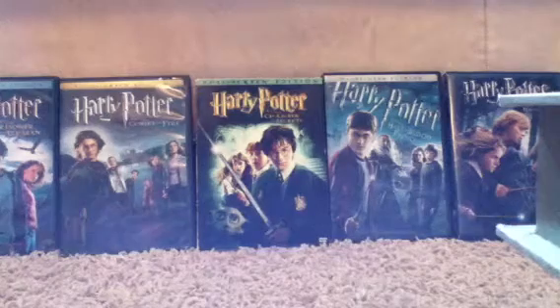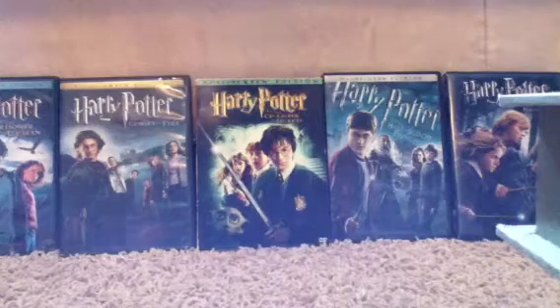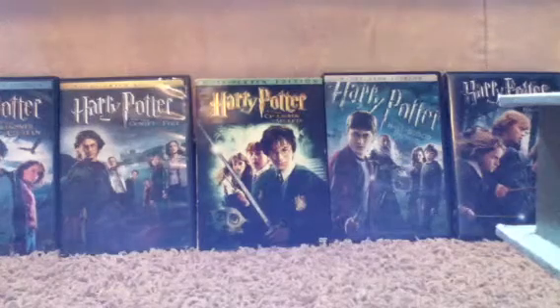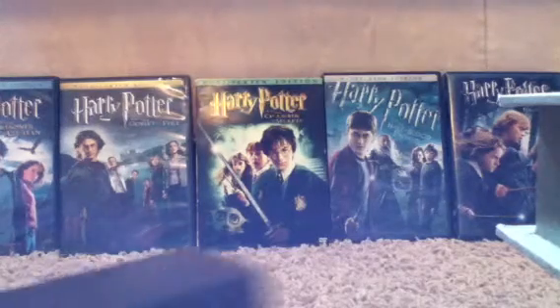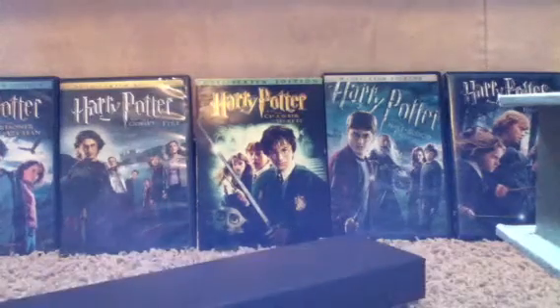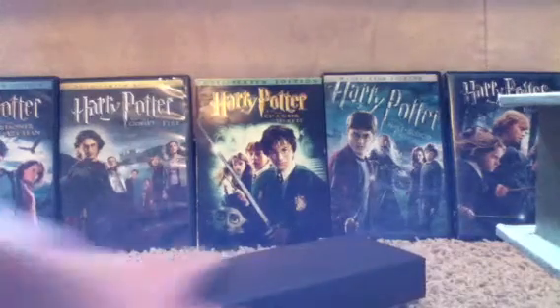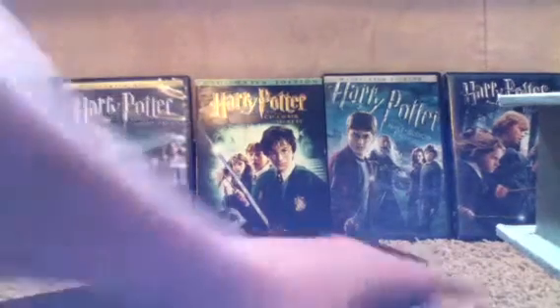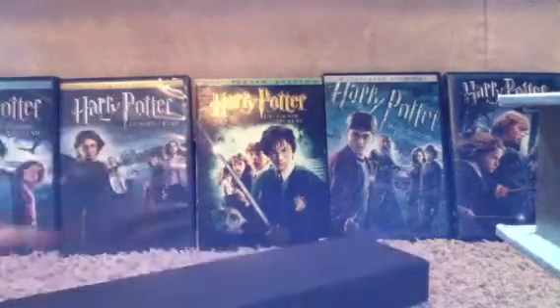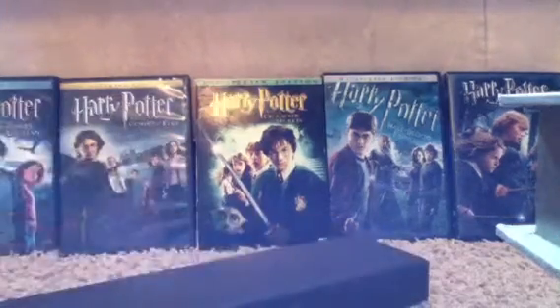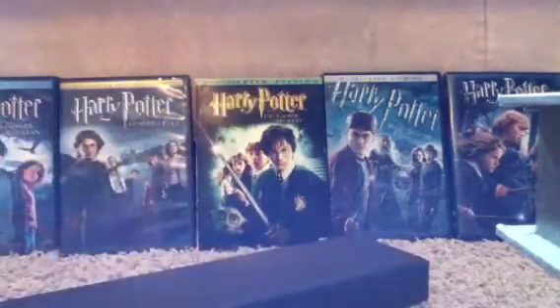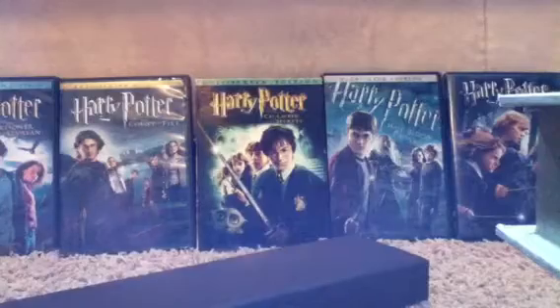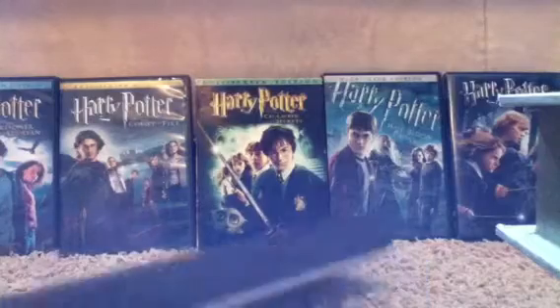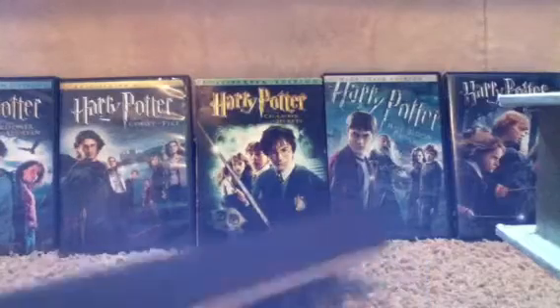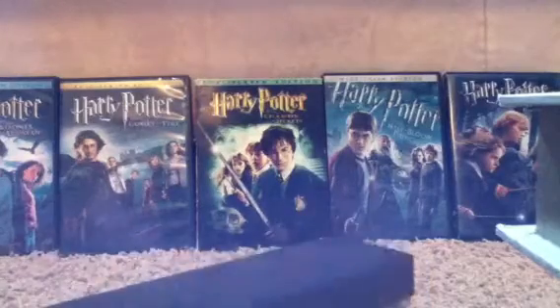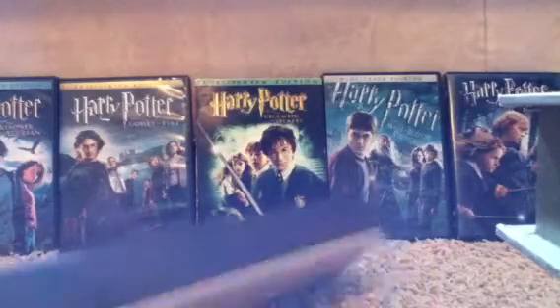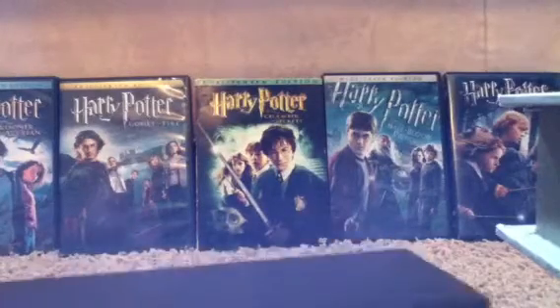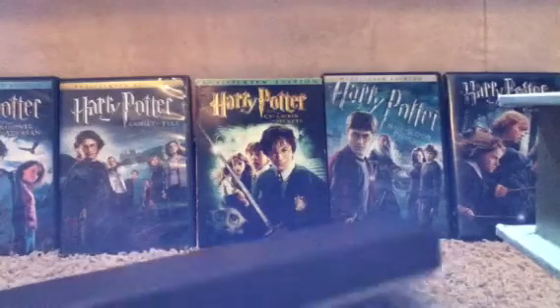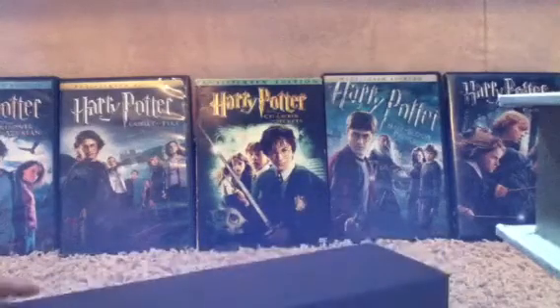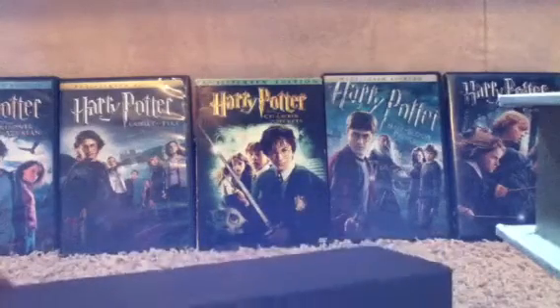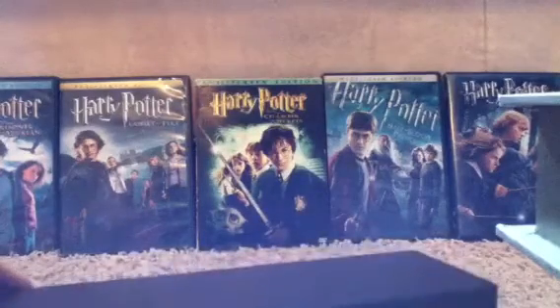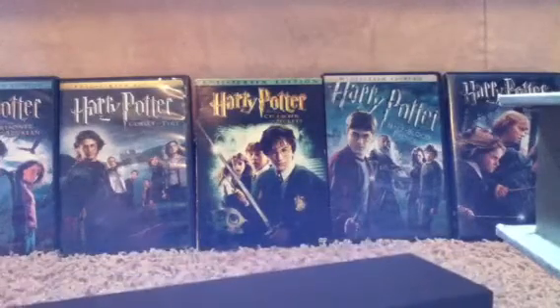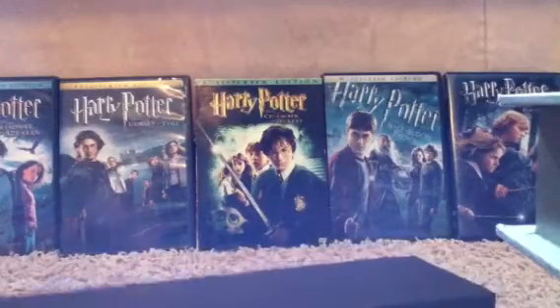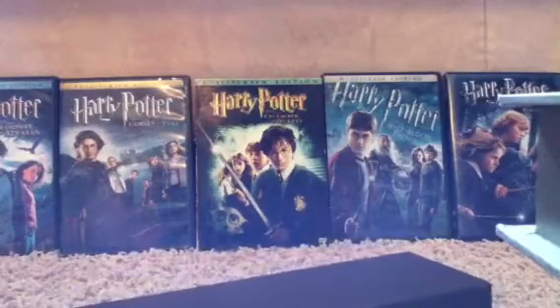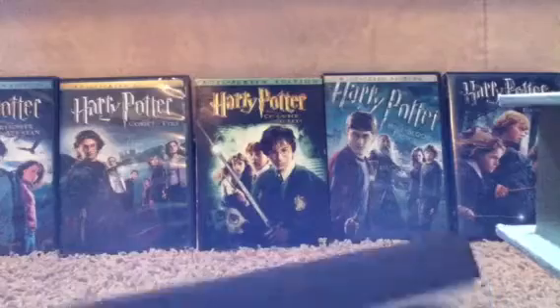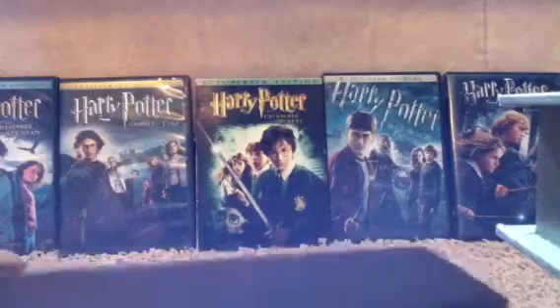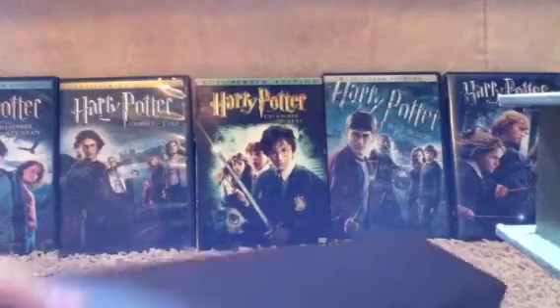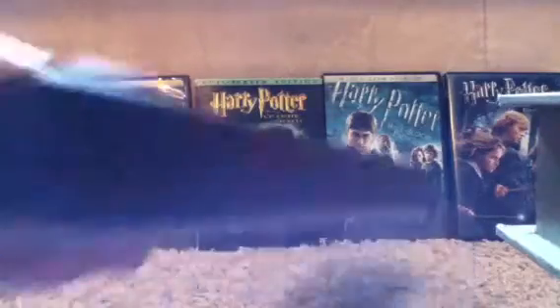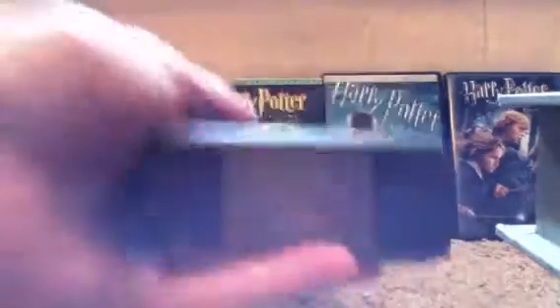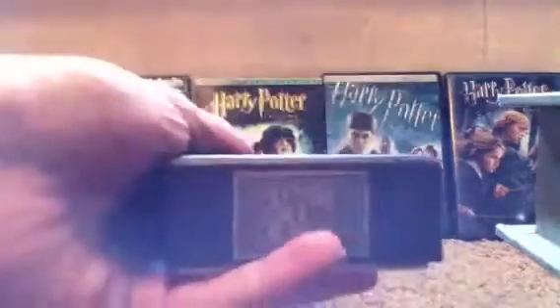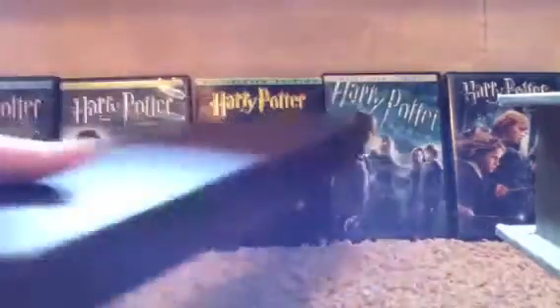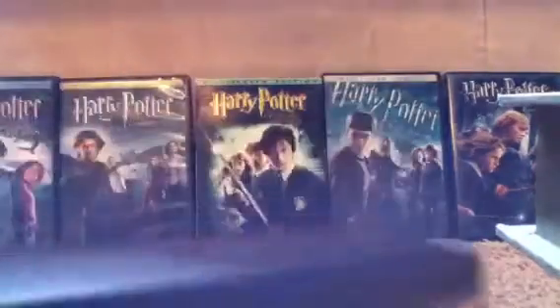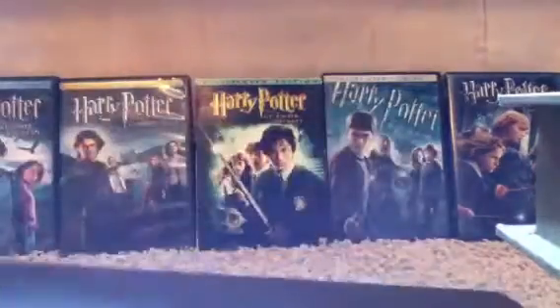Hey guys, this is Mr. Ollivanders here with another wand box review. Before I did the collector's box, and now I'm going to be doing Noble Collection's Ollivanders box.